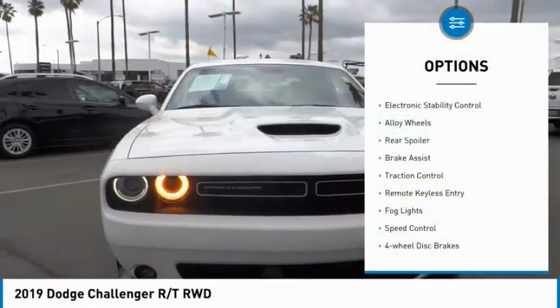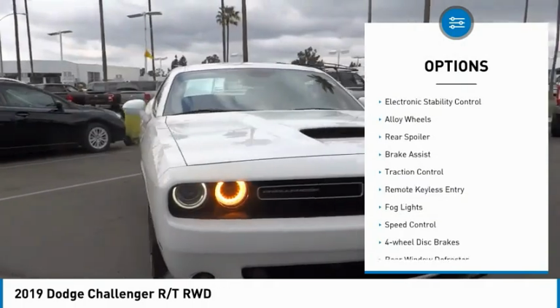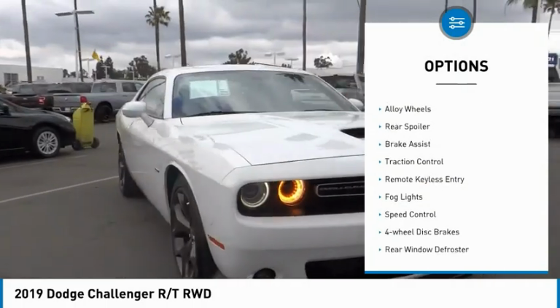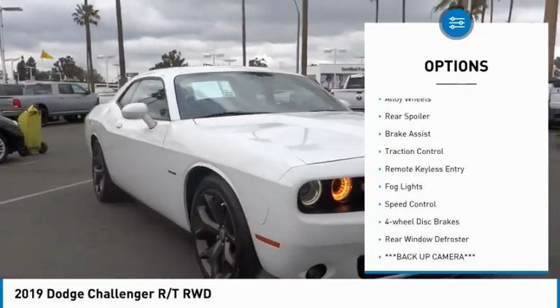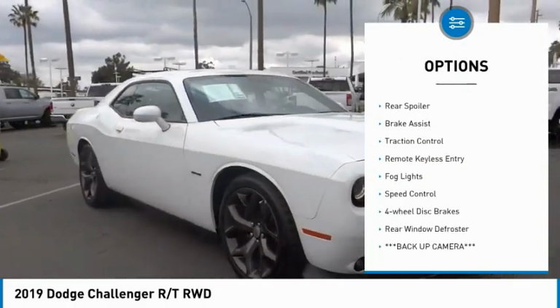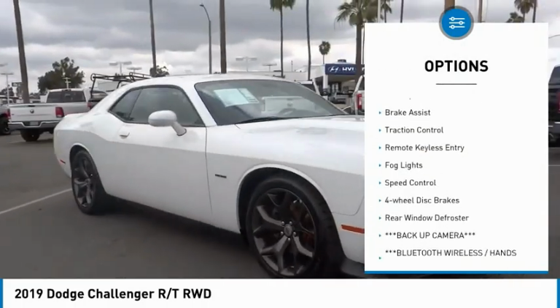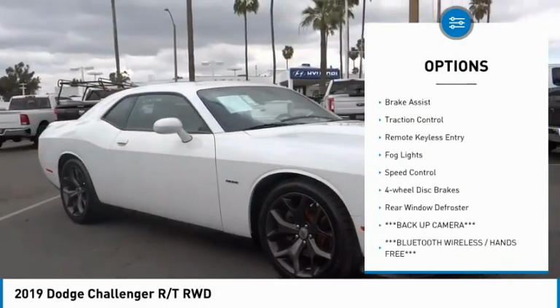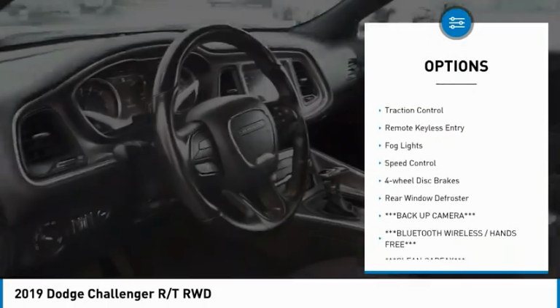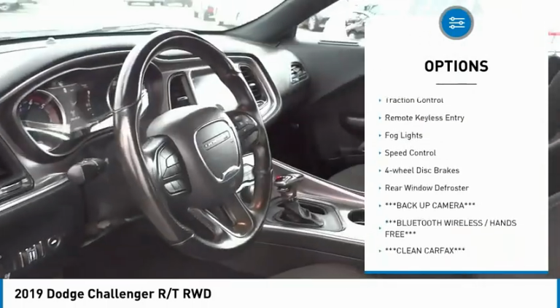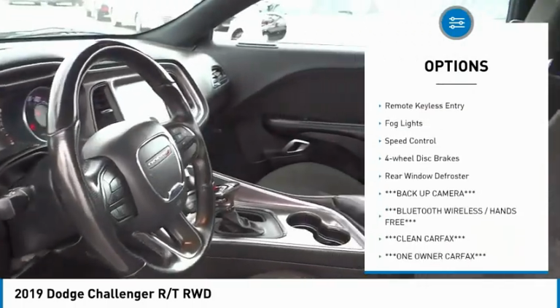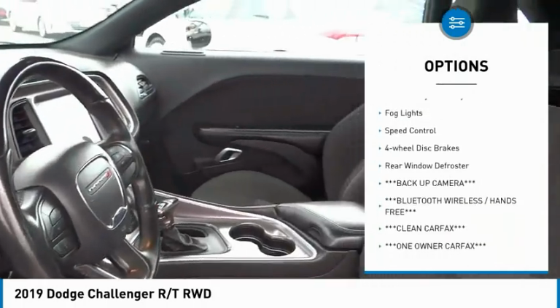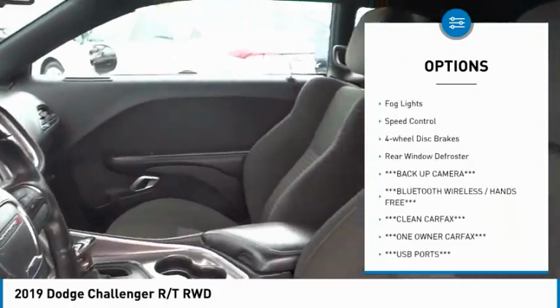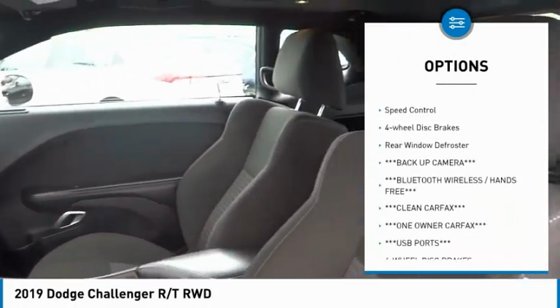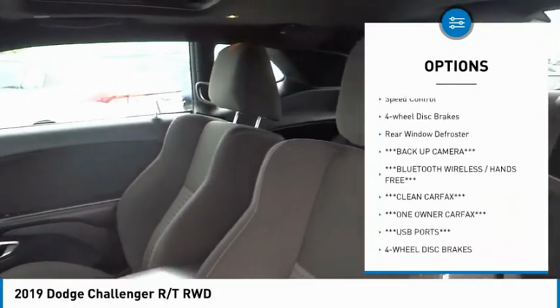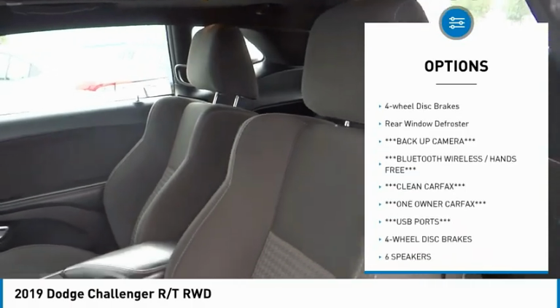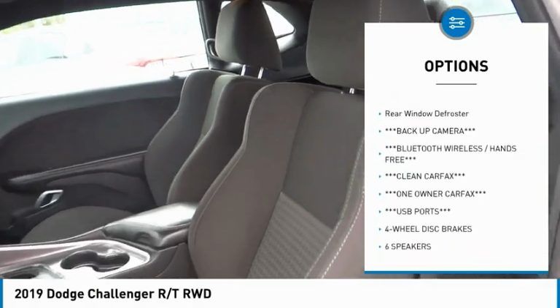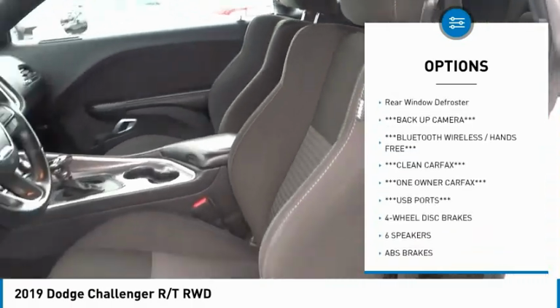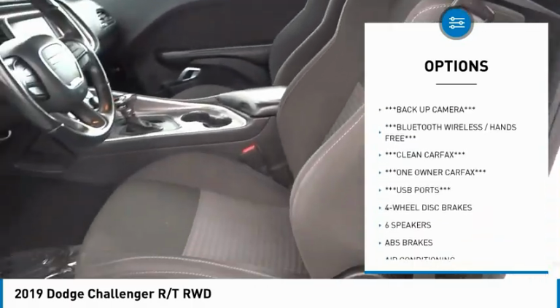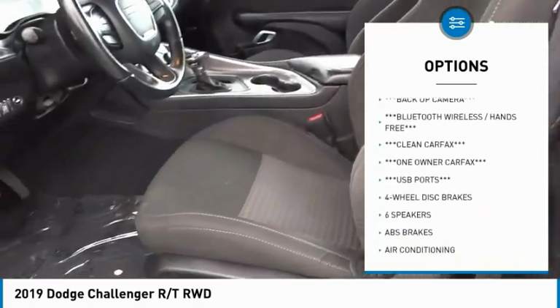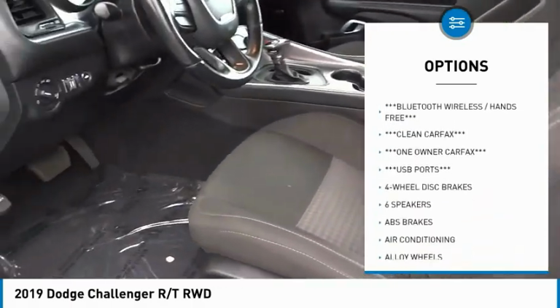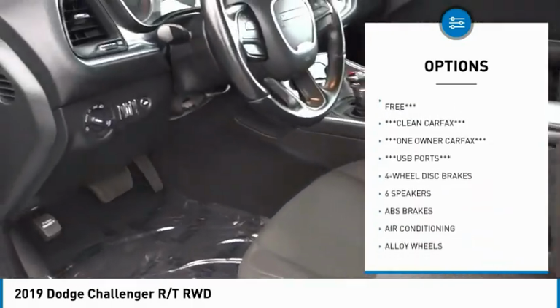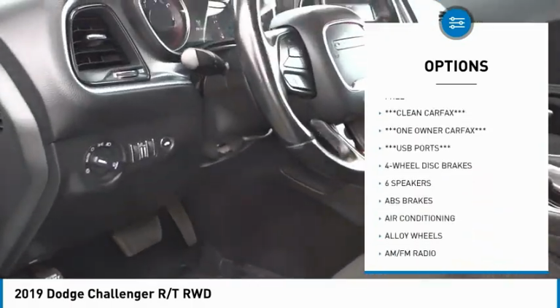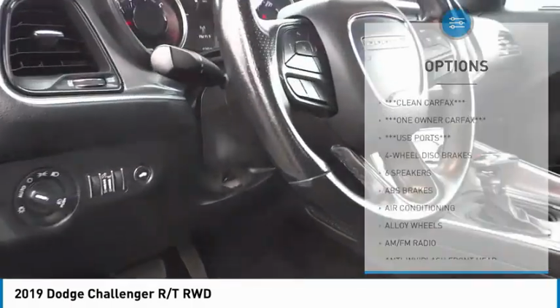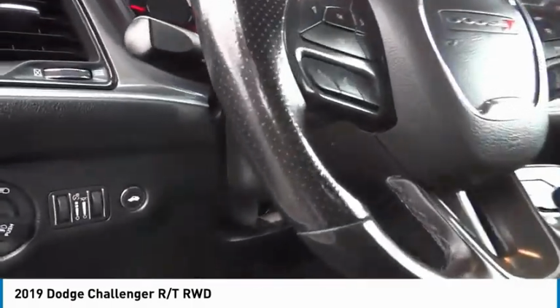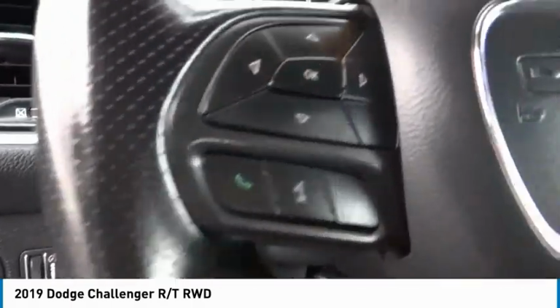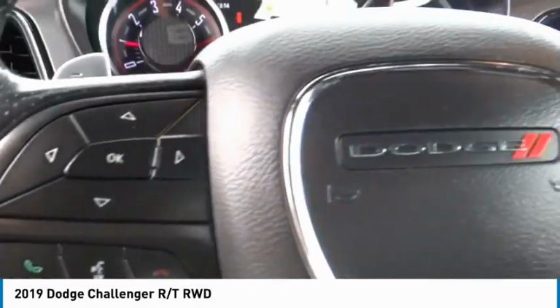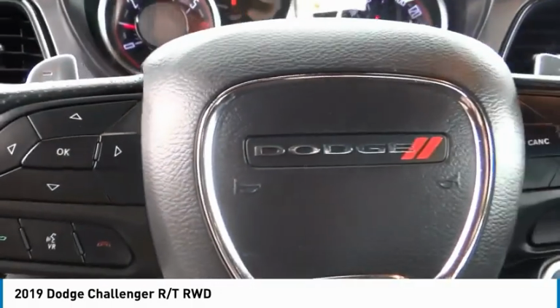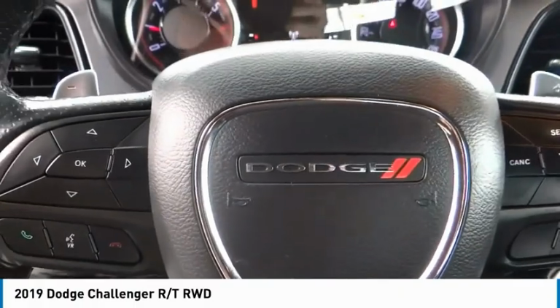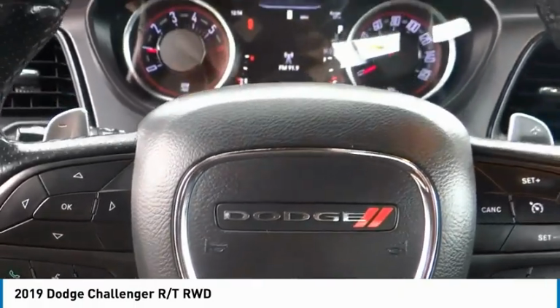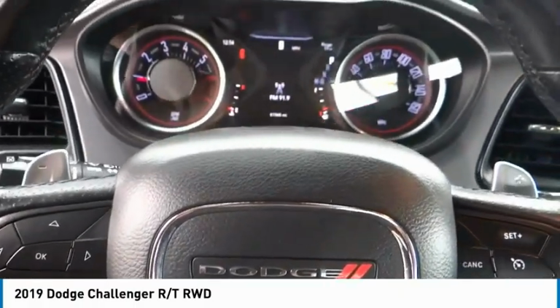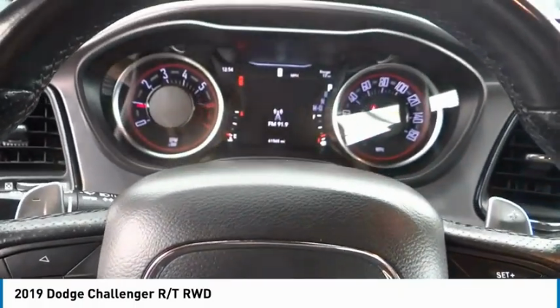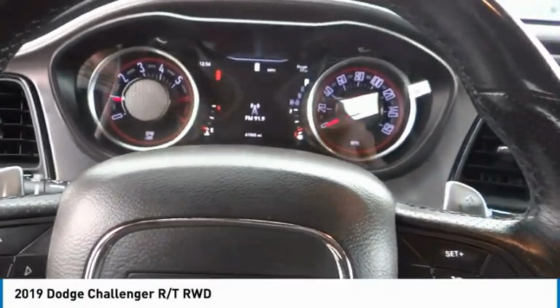Electronic stability control, alloy wheels, rear spoiler, brake assist, traction control, remote keyless entry, fog lights, speed control, four-wheel disc brakes, rear window defroster.